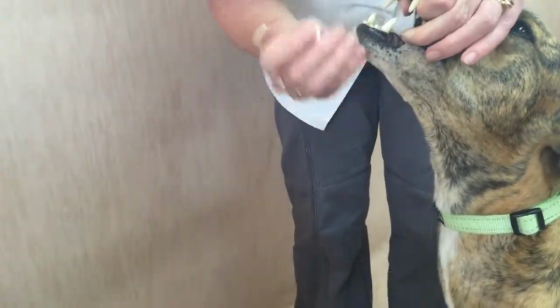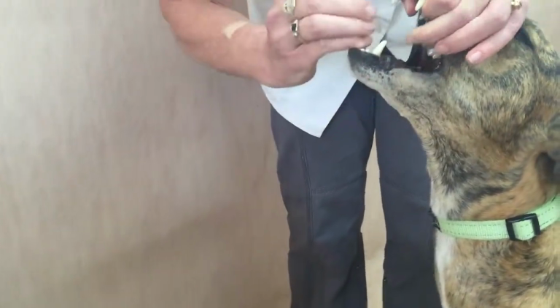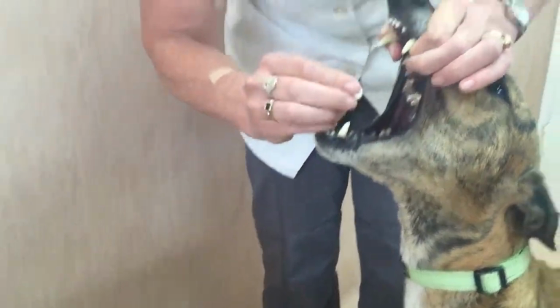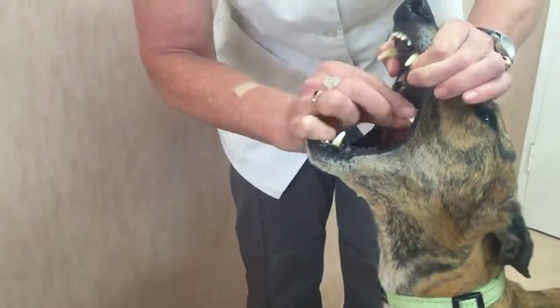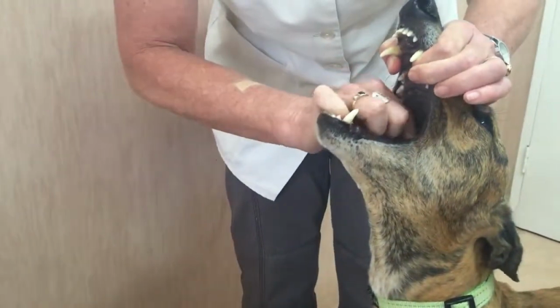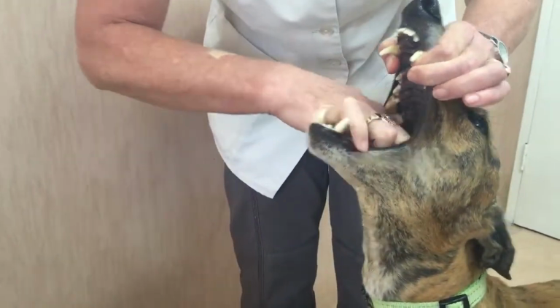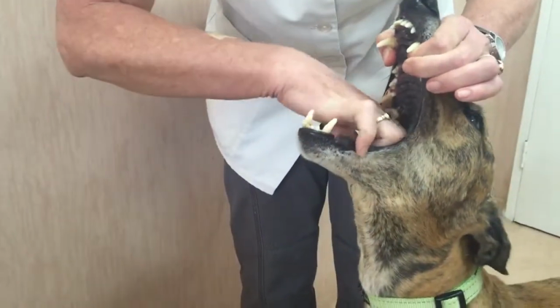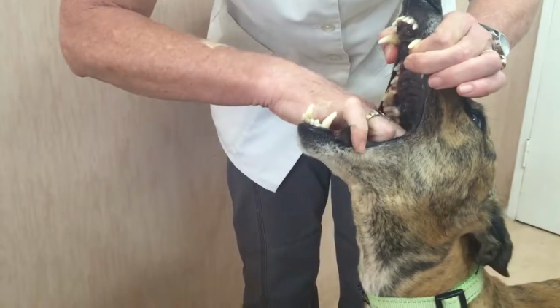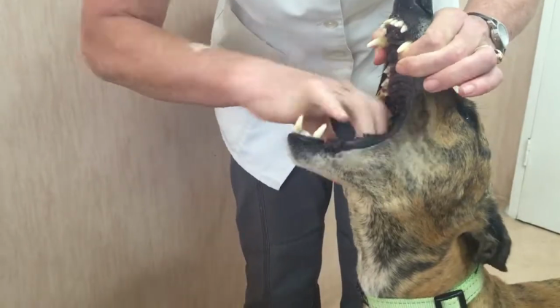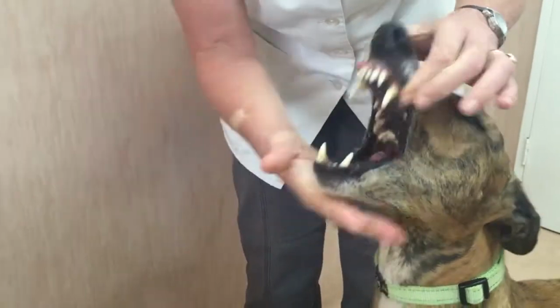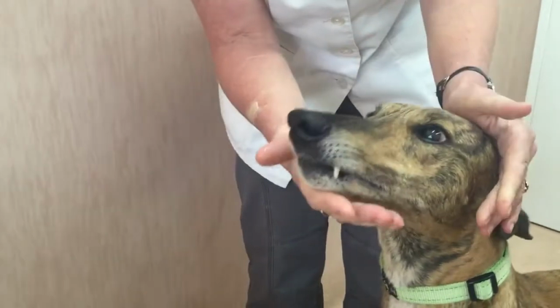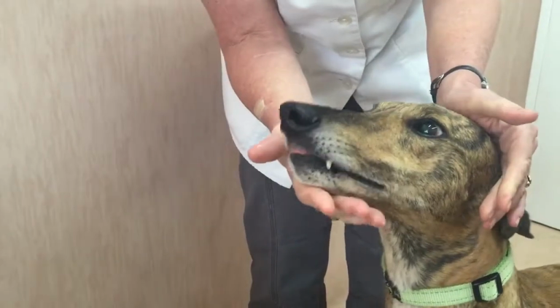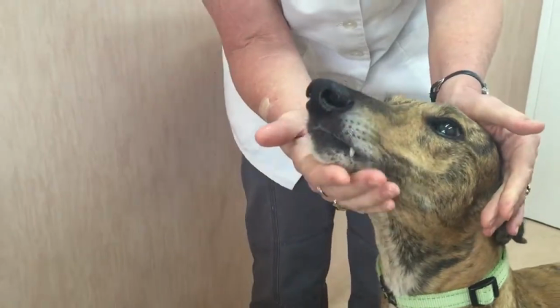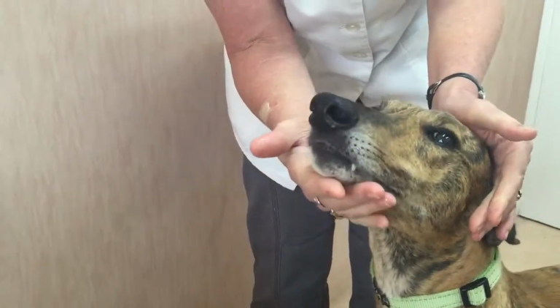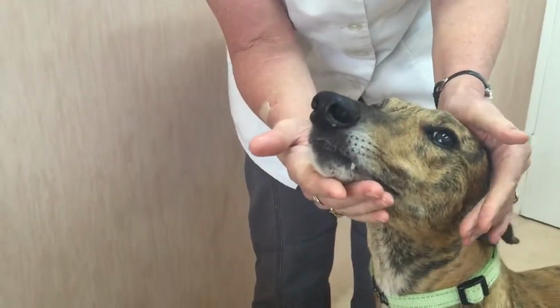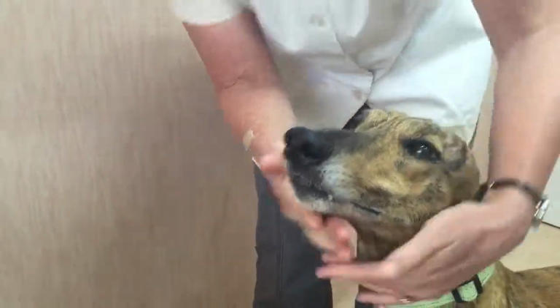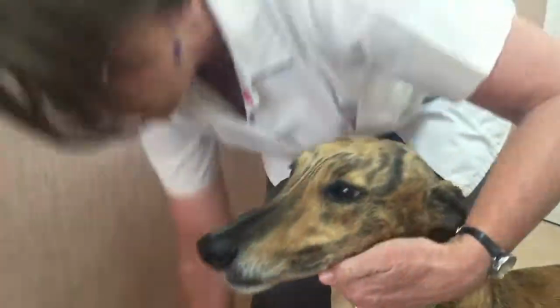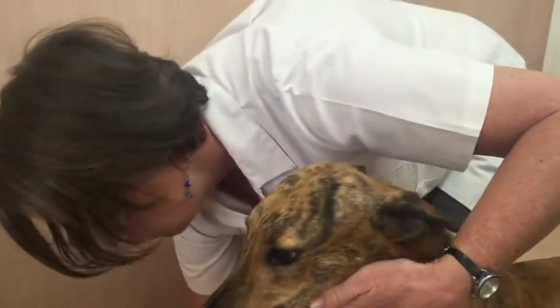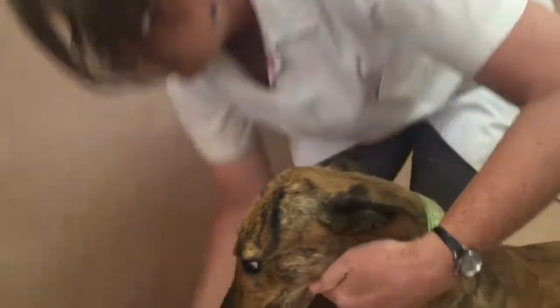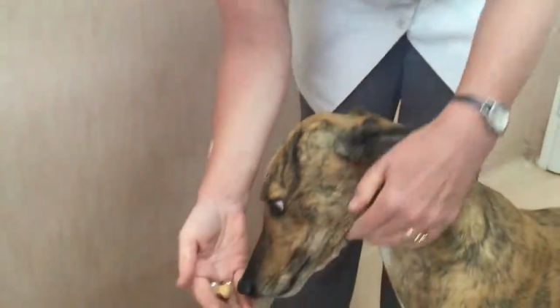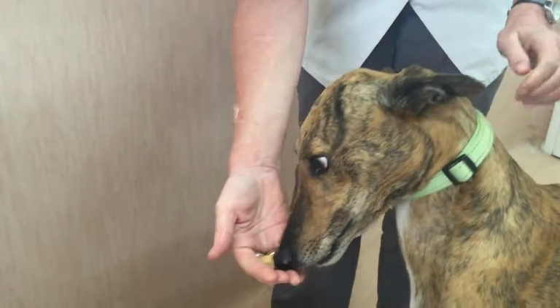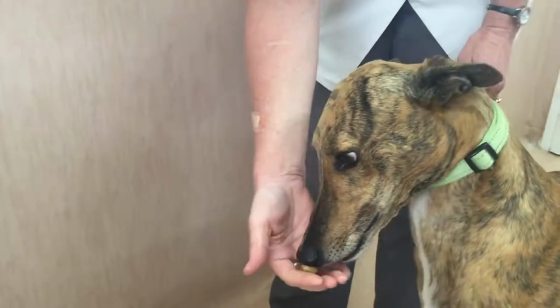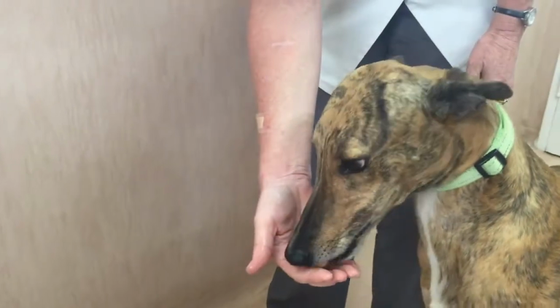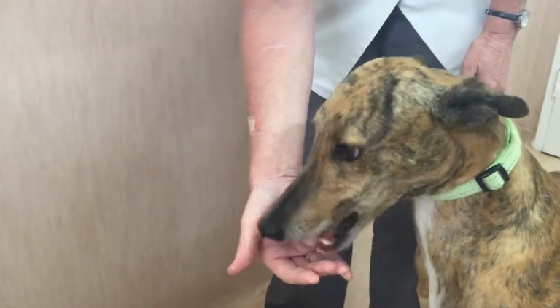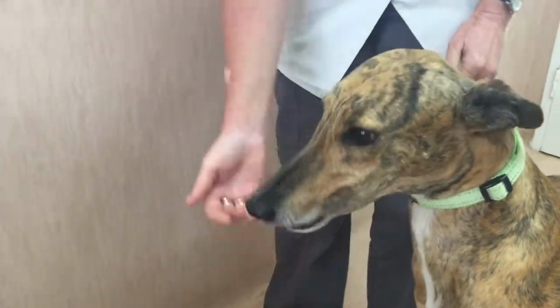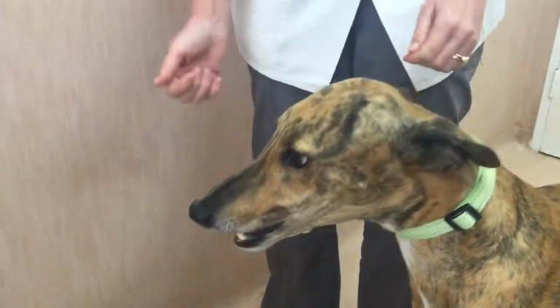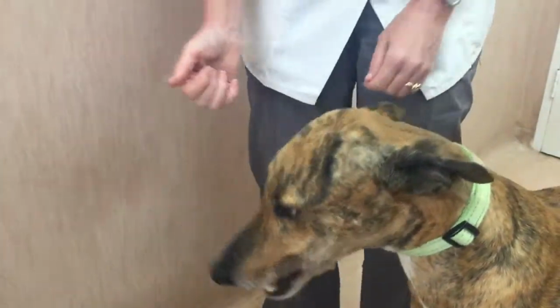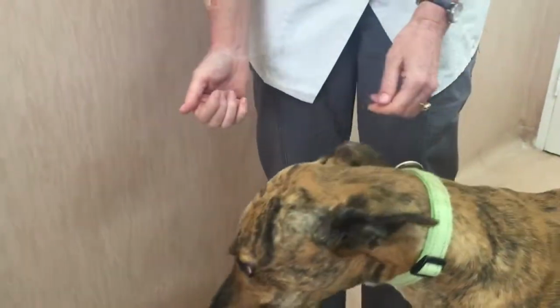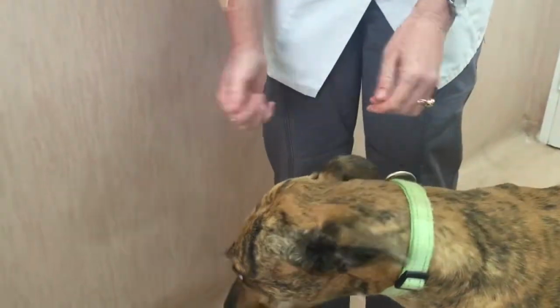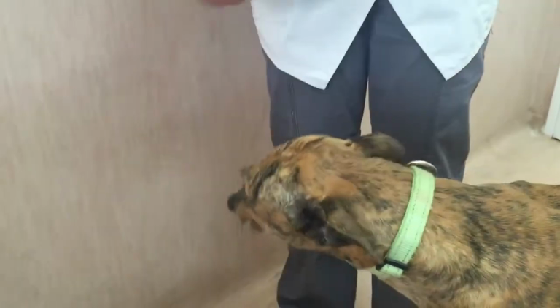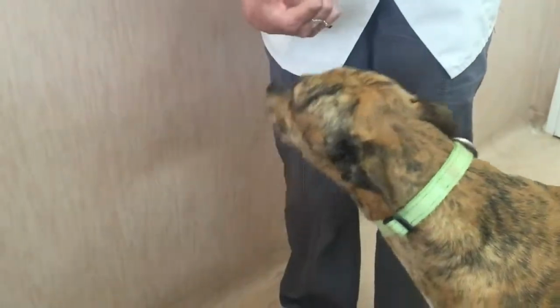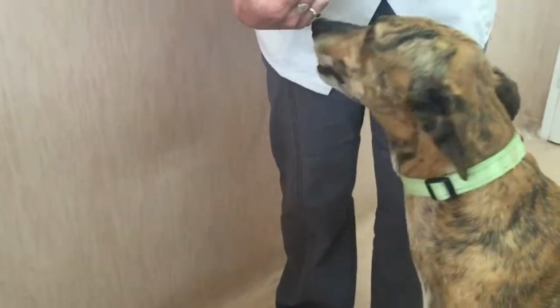We stretch and put the tablet right back on the back of the tongue, and we immediately follow that with a lovely treat — because now the dog will enjoy having tablets.